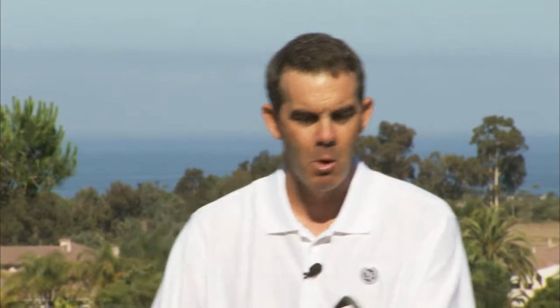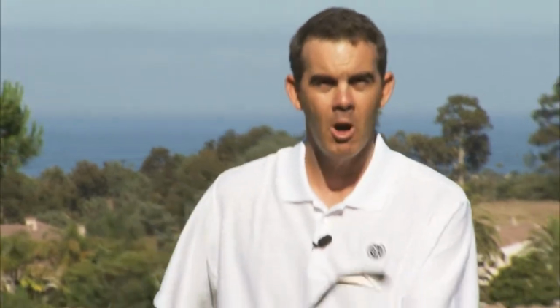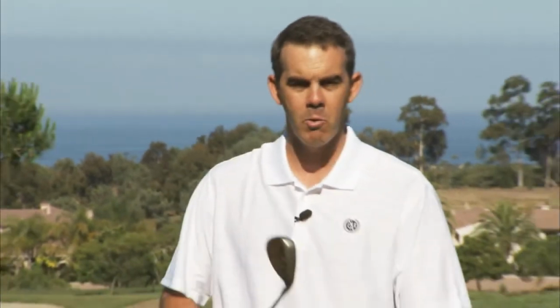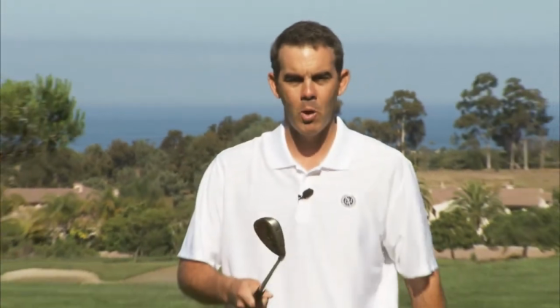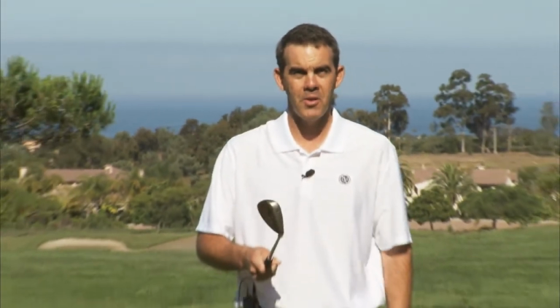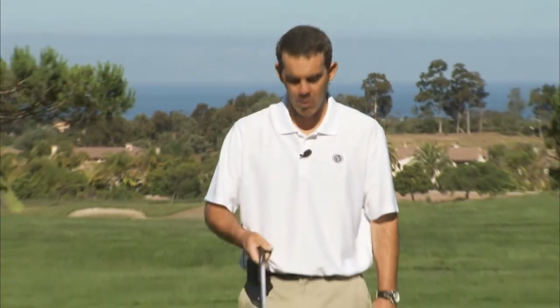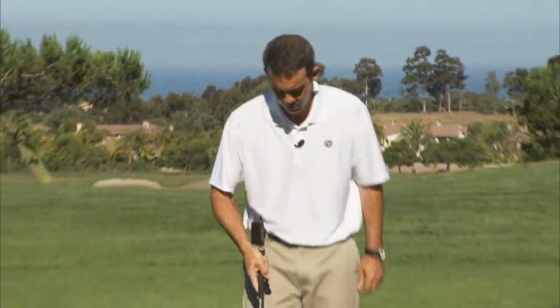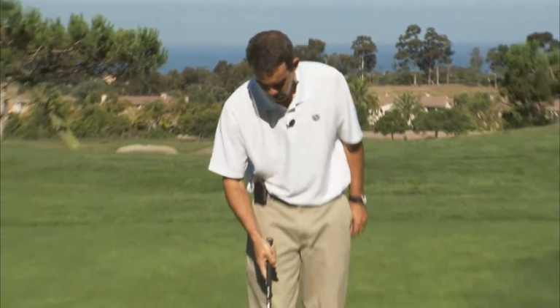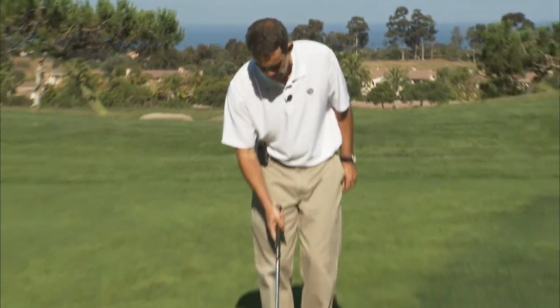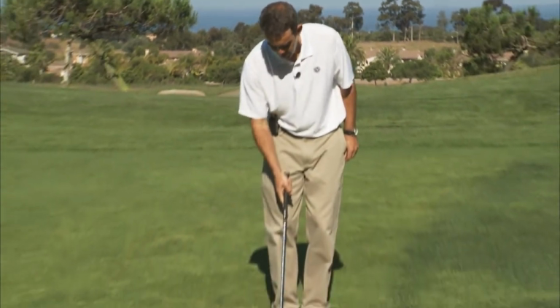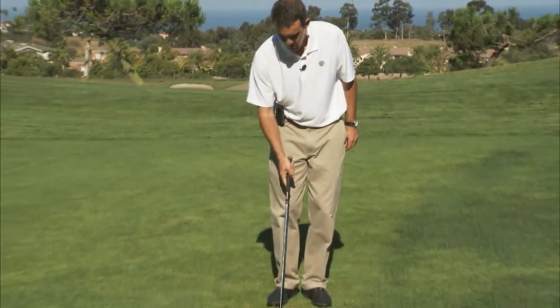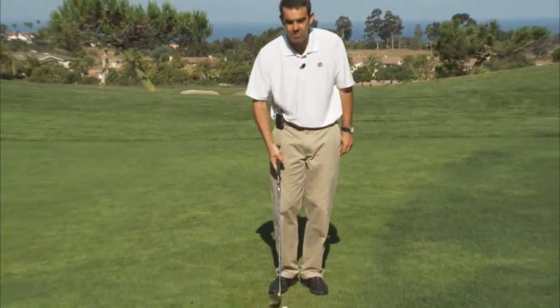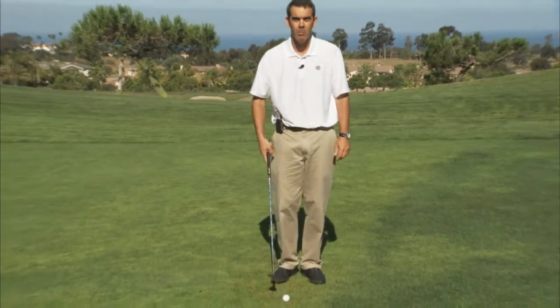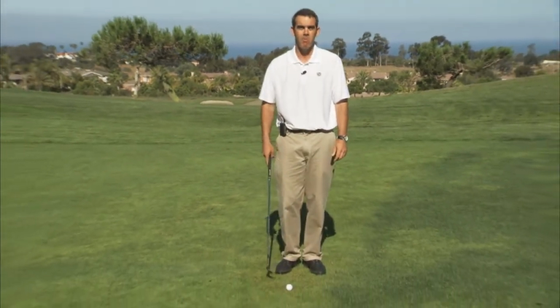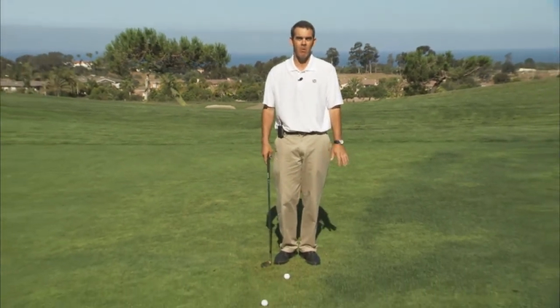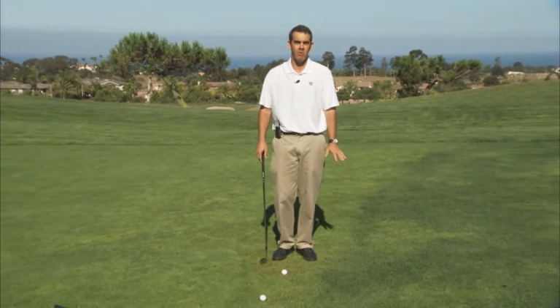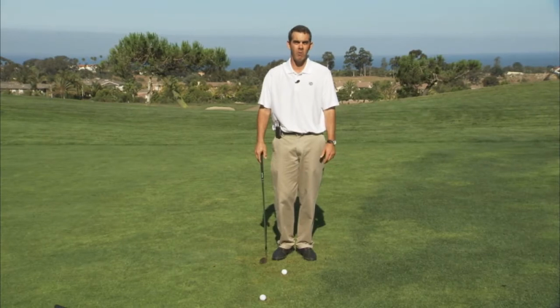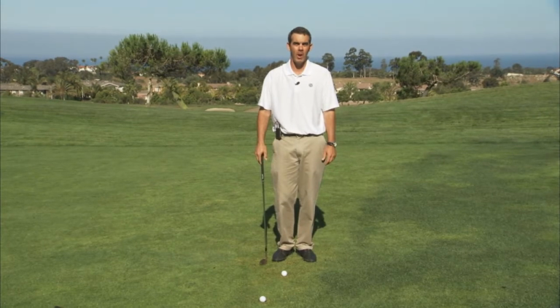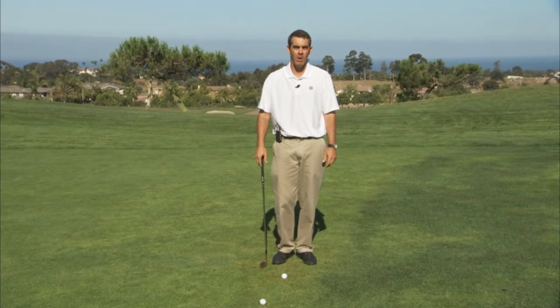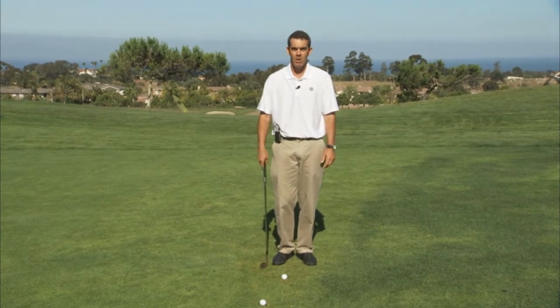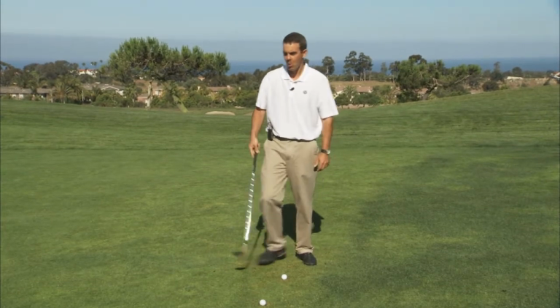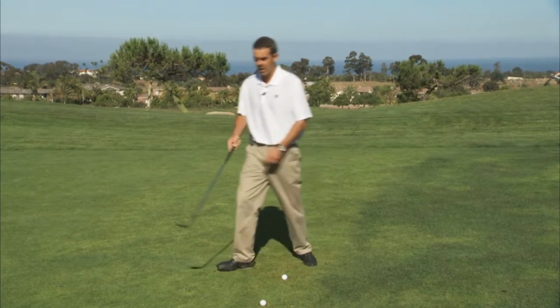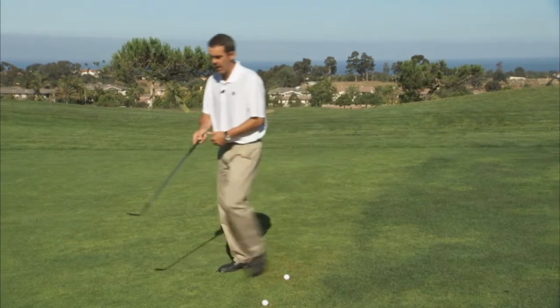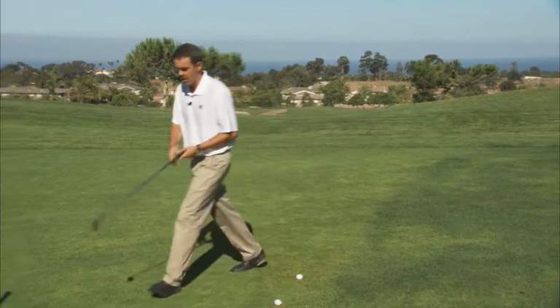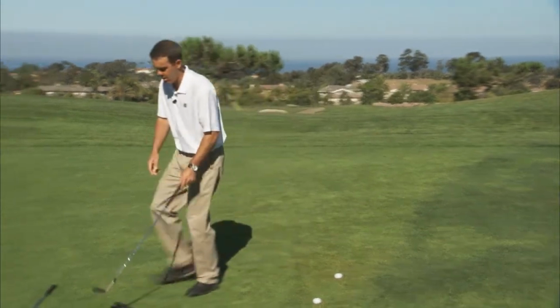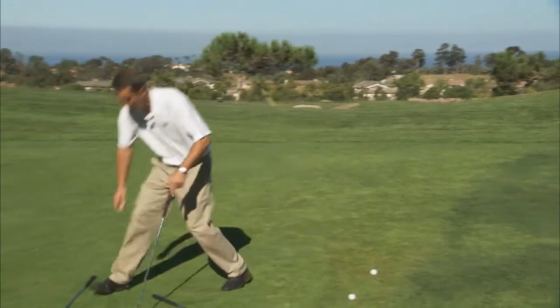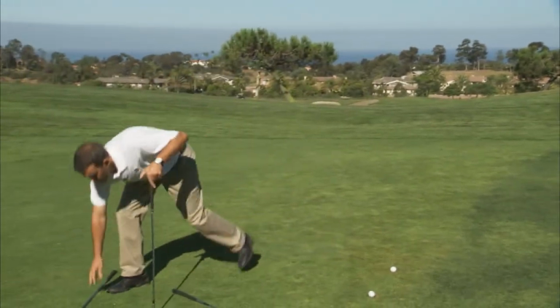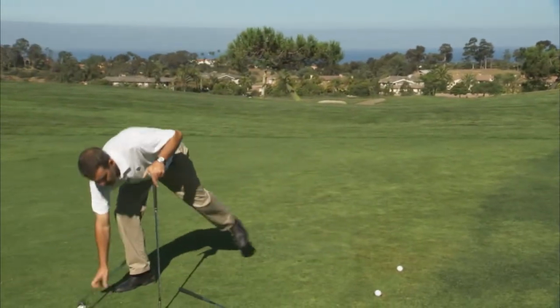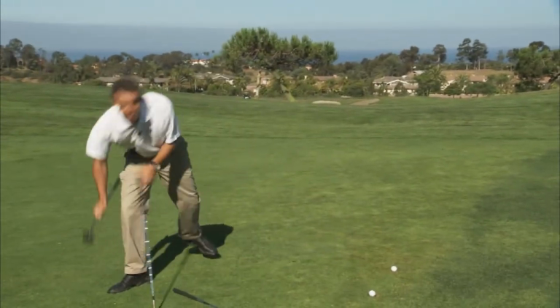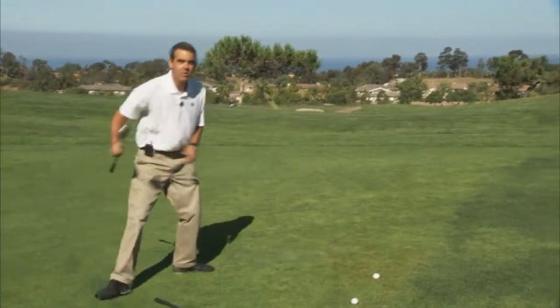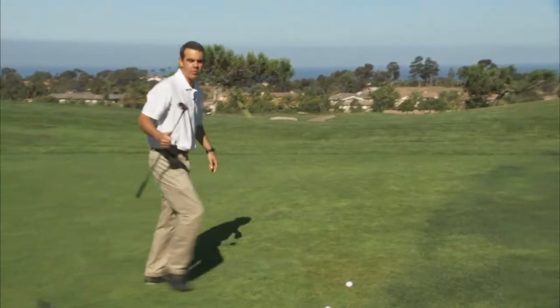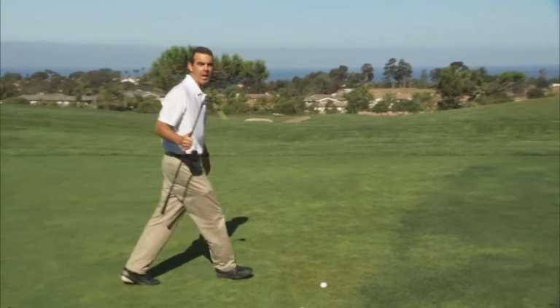Most golfers want to pull out the sand wedge, but with a sand wedge there's not really much of a margin for error, so what I recommend is to pull out your hybrid.